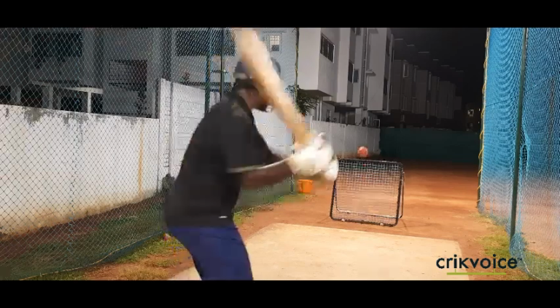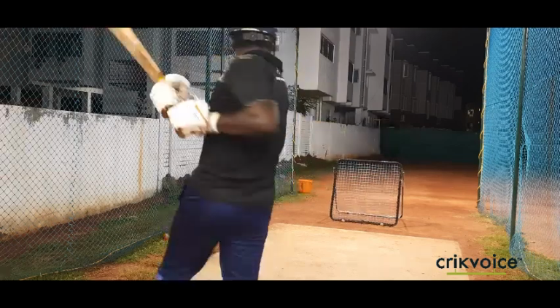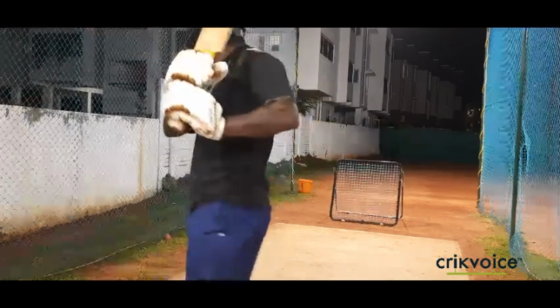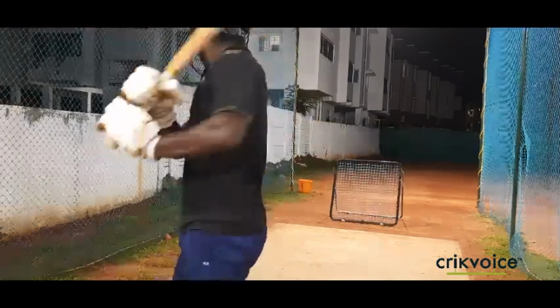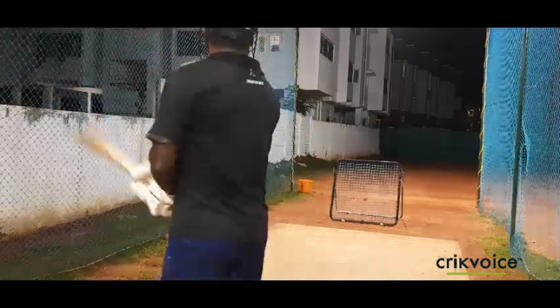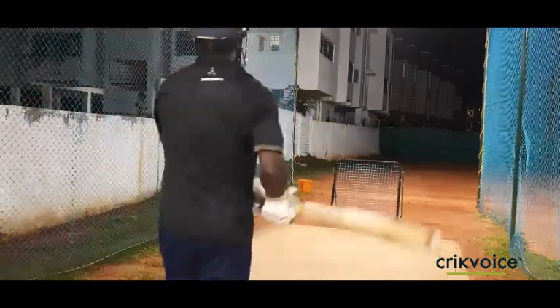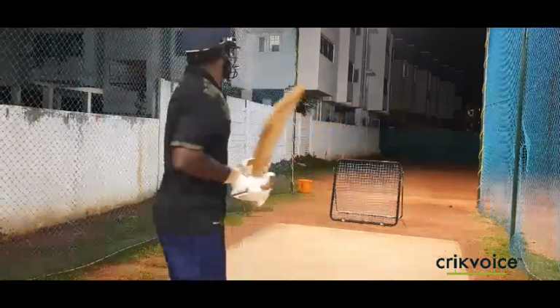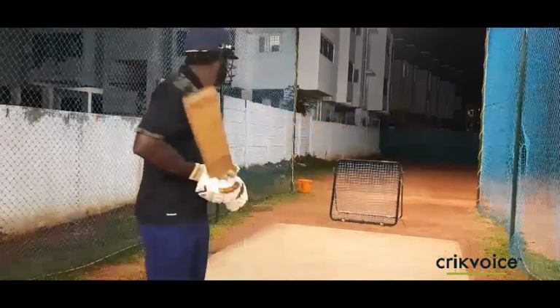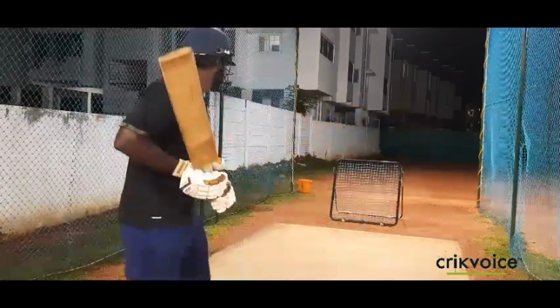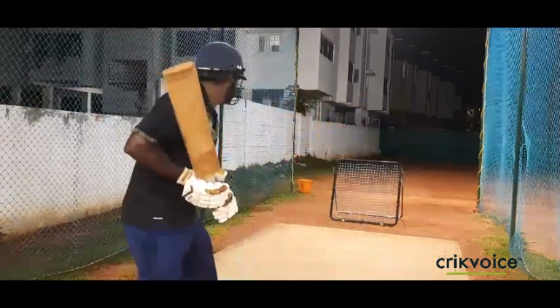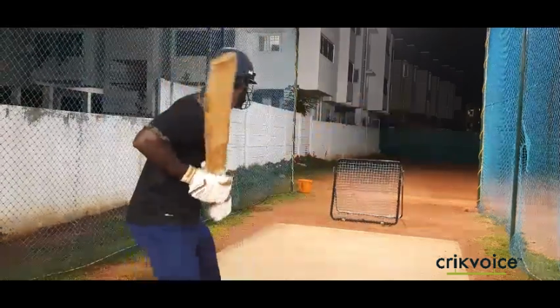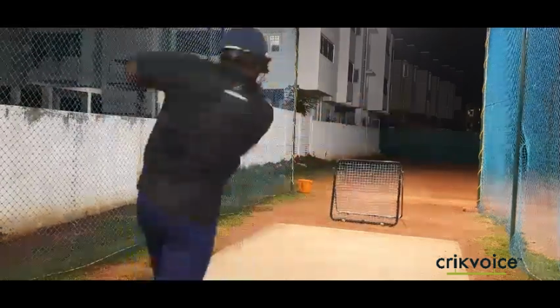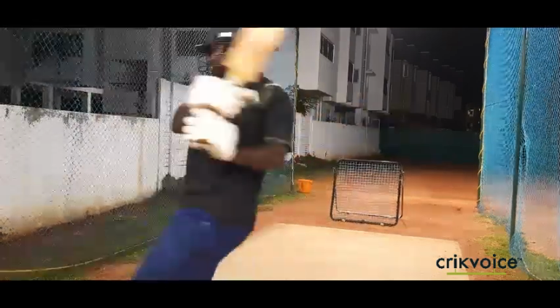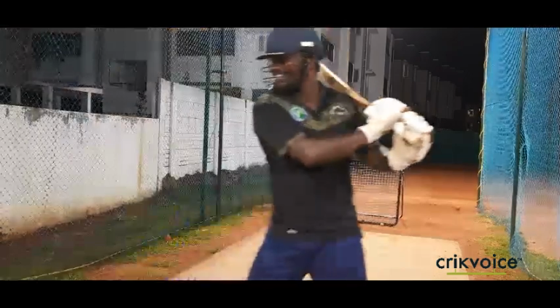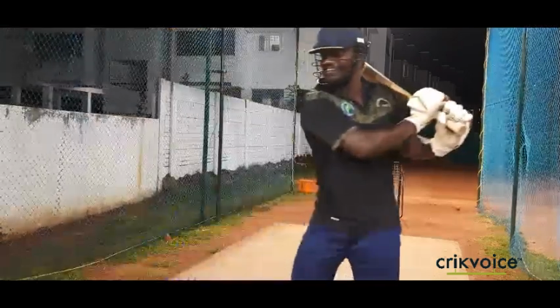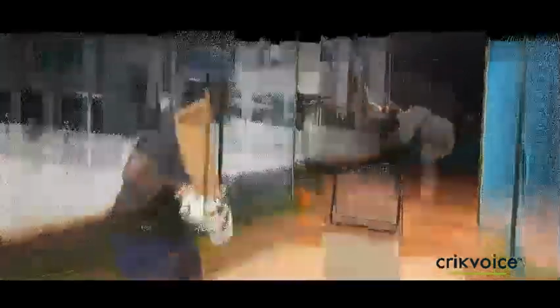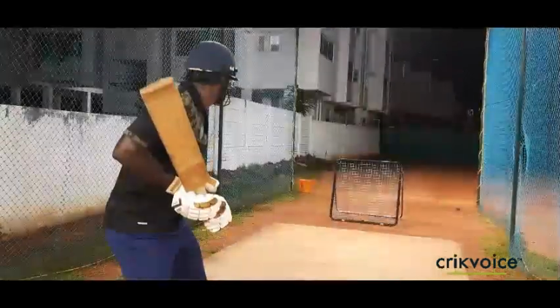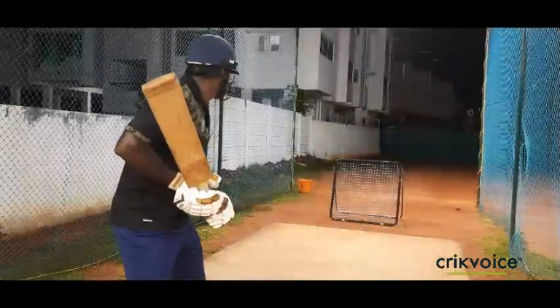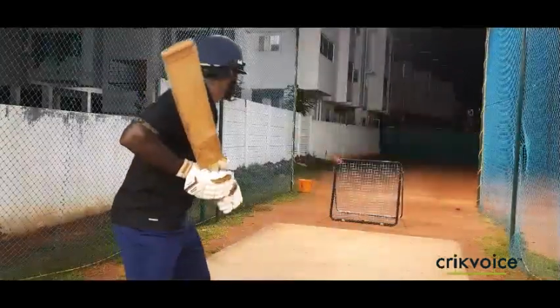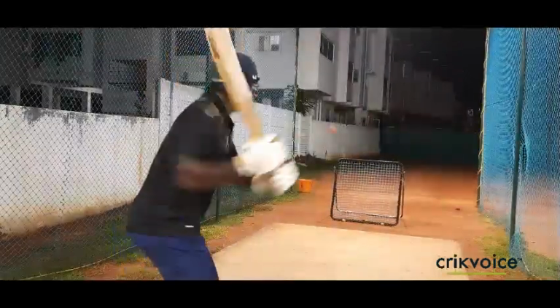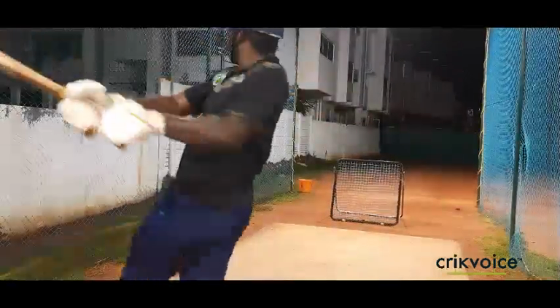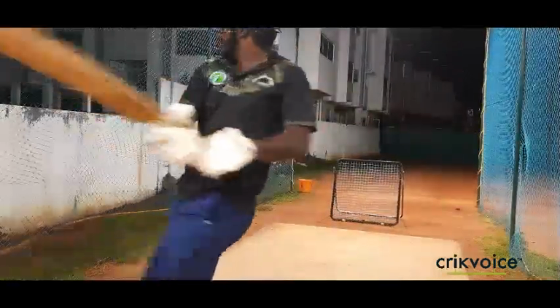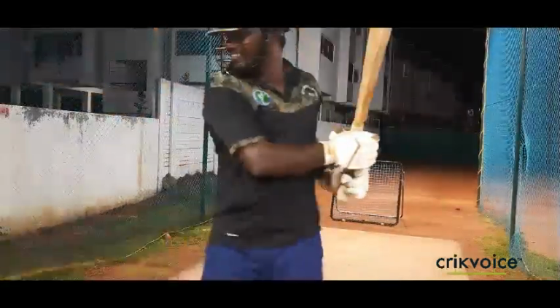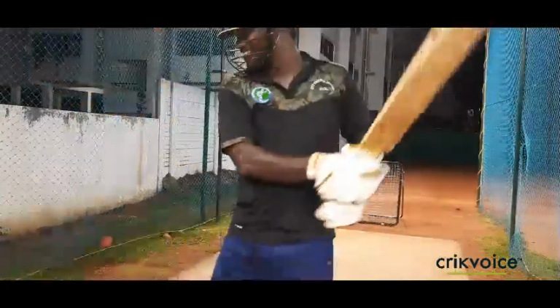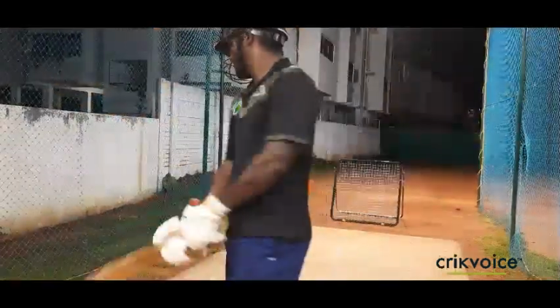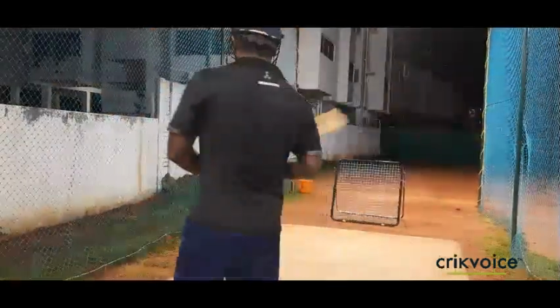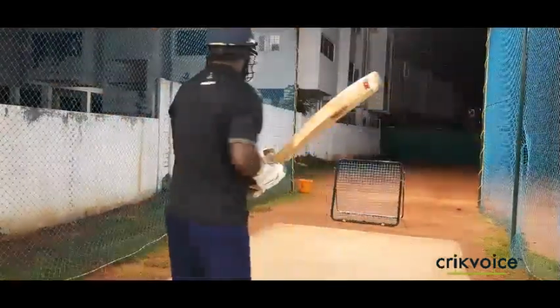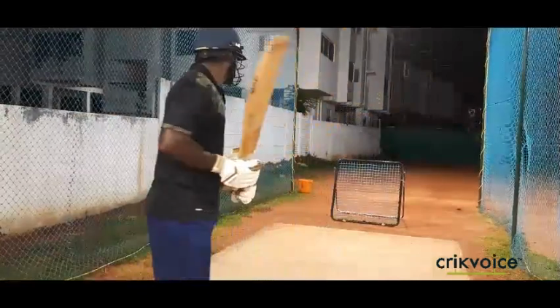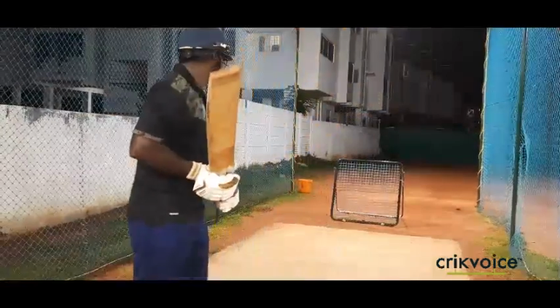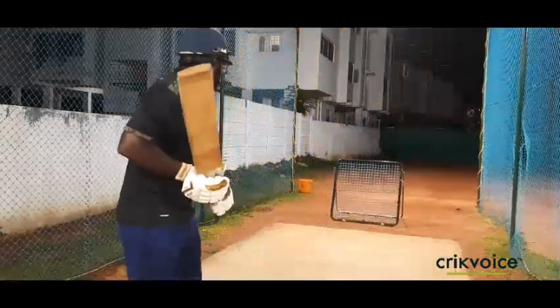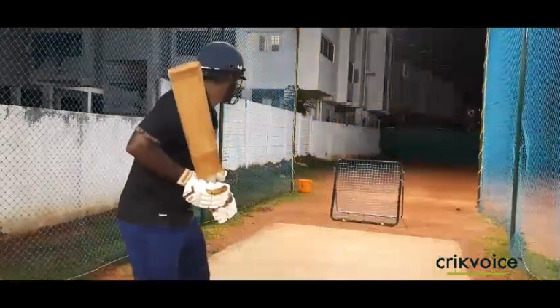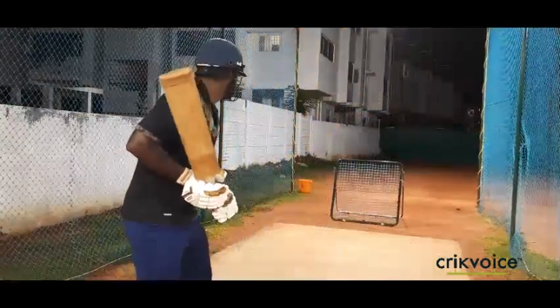Hi guys! Welcome back! In modern day cricket, you know all the names of pull and hook practice. Let me tell you what the pull and hook shots are. But if you practice any shot, you need to understand the naming.